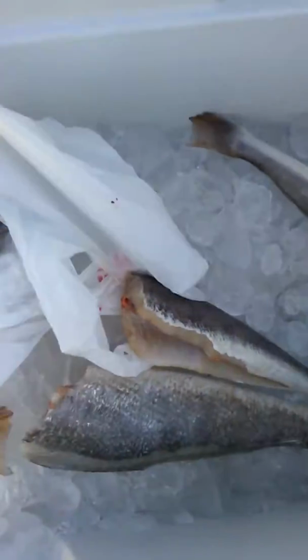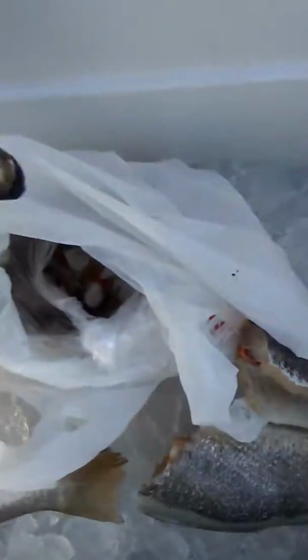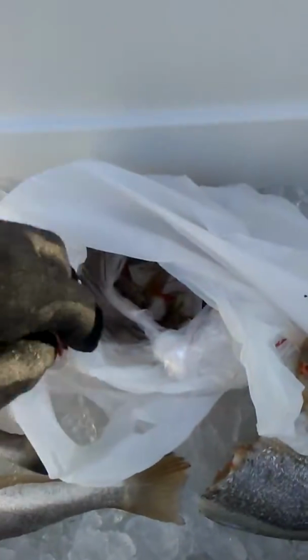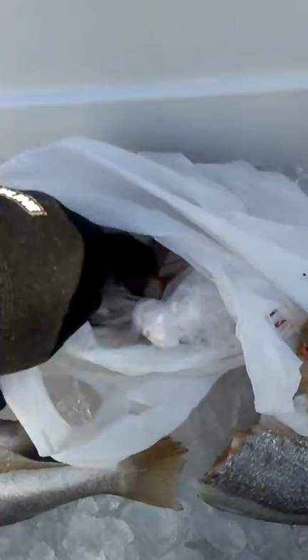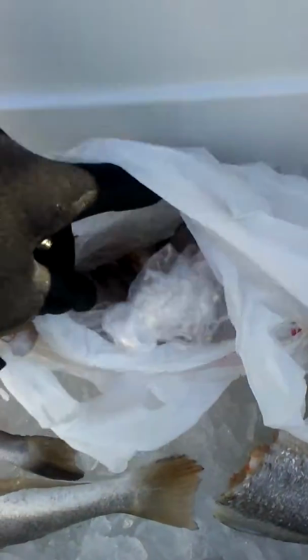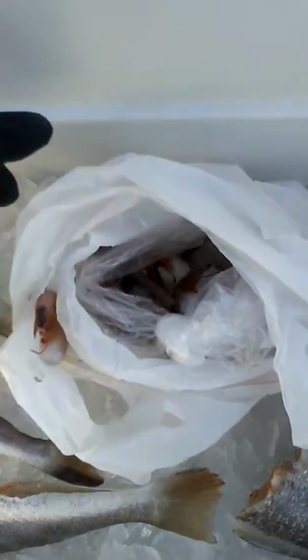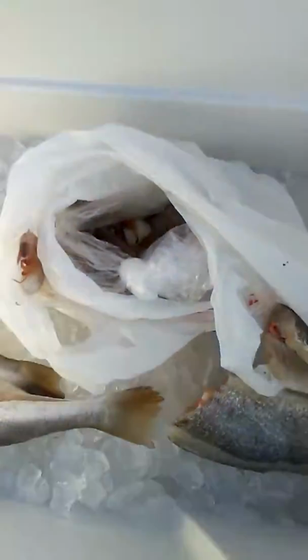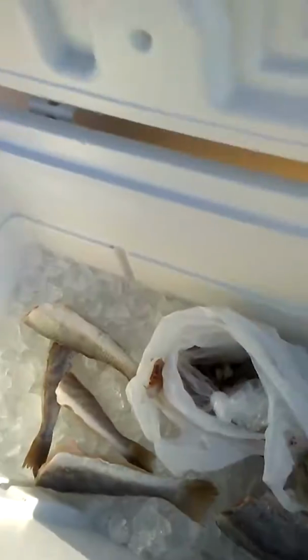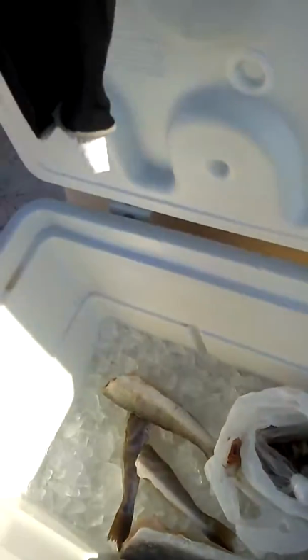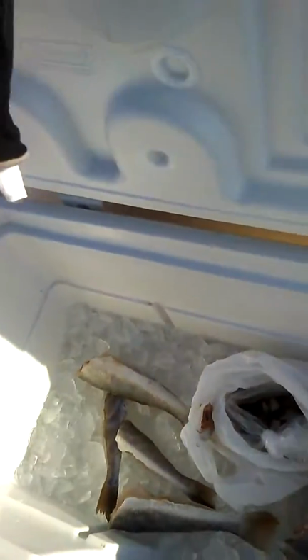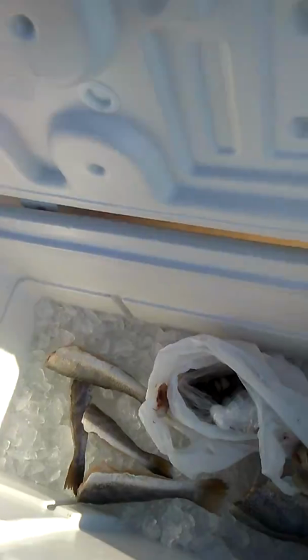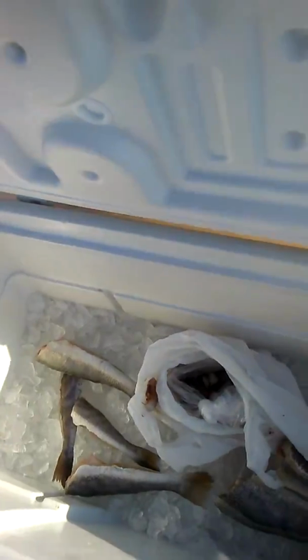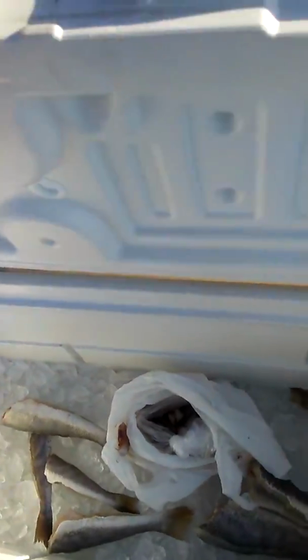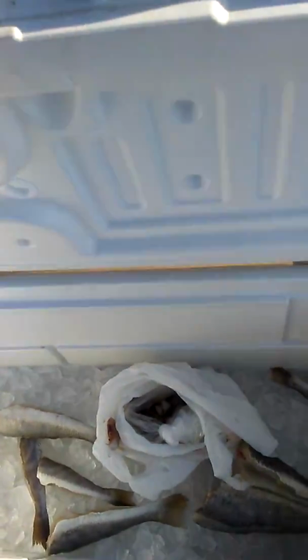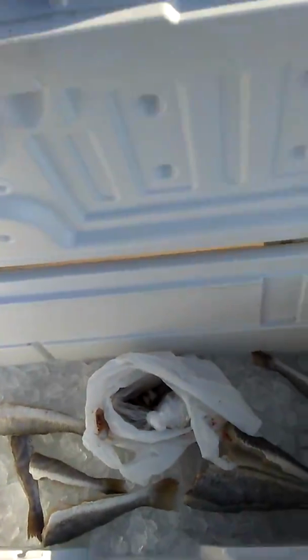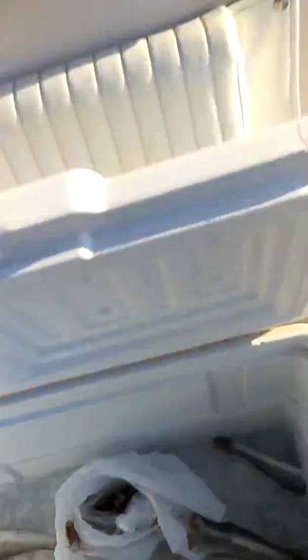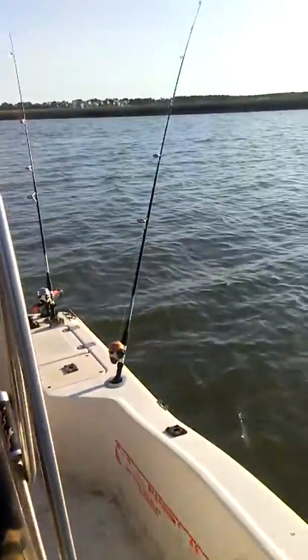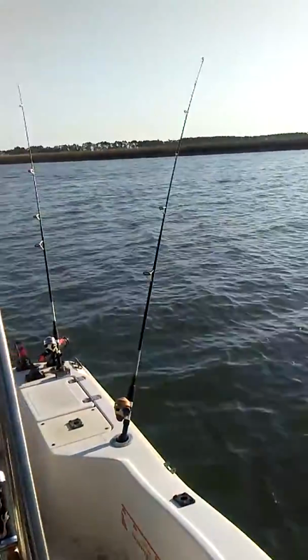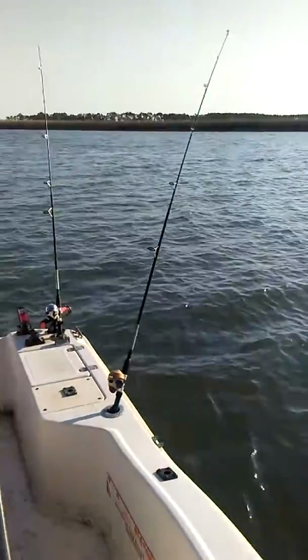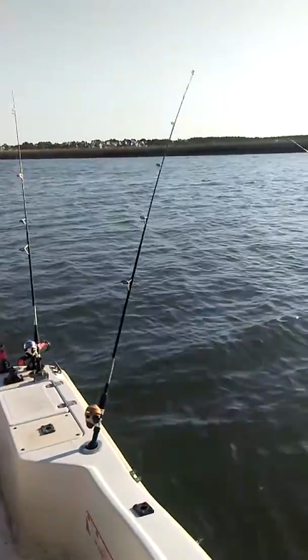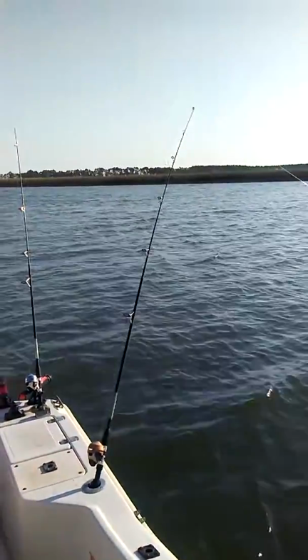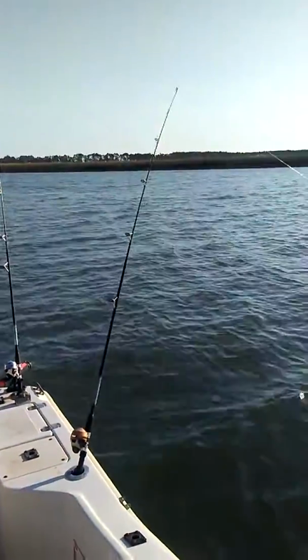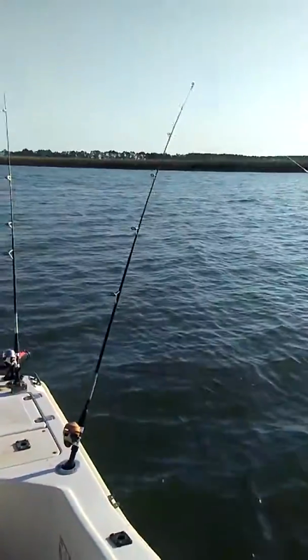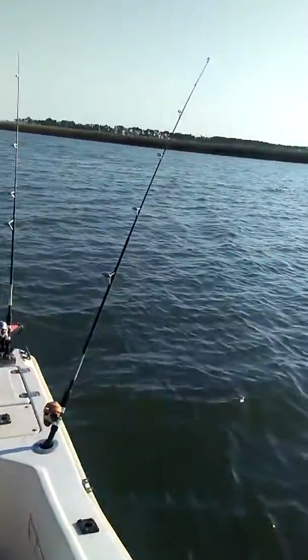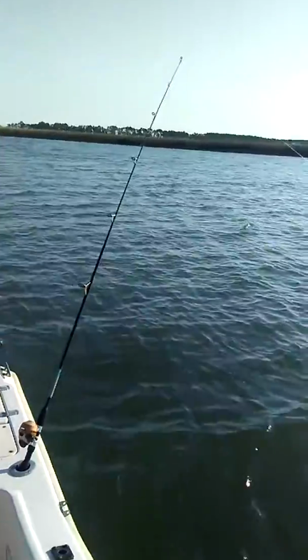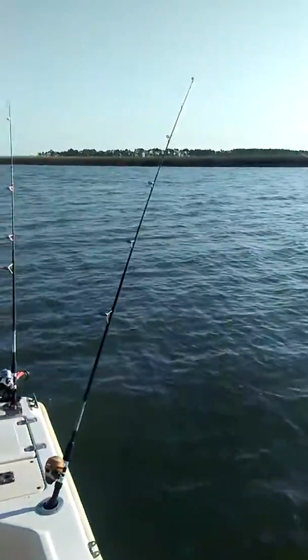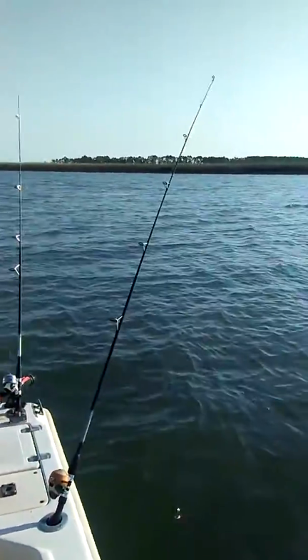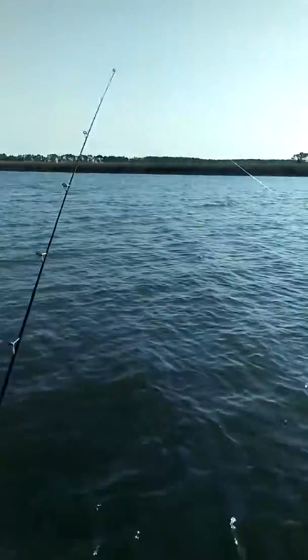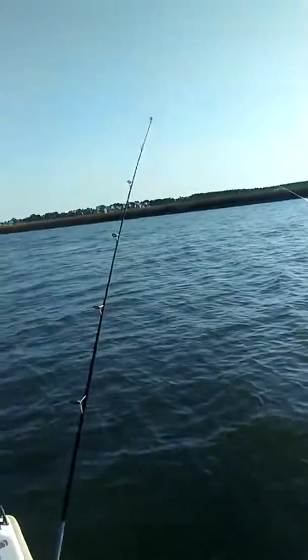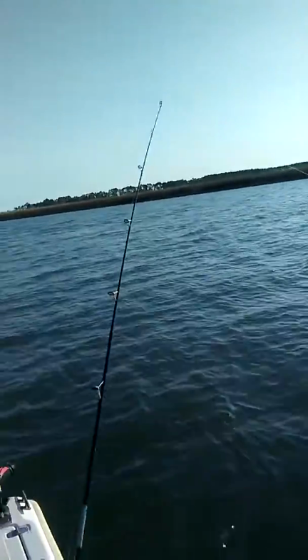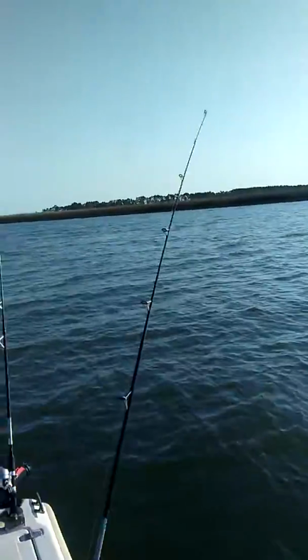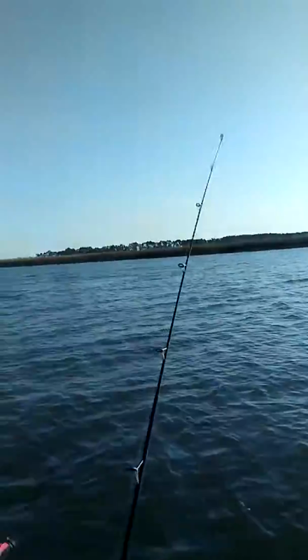Ain't got me some shrimp. Ready. Whiting and shrimp, ready to eat. Look, I got a rod going down right here. They been tearing me up left and right.